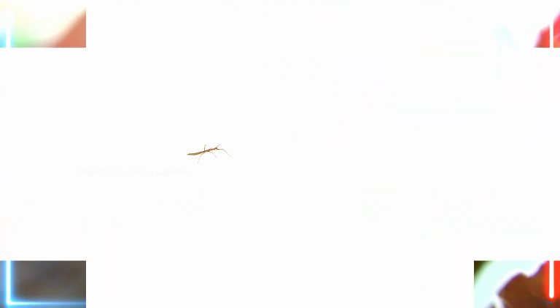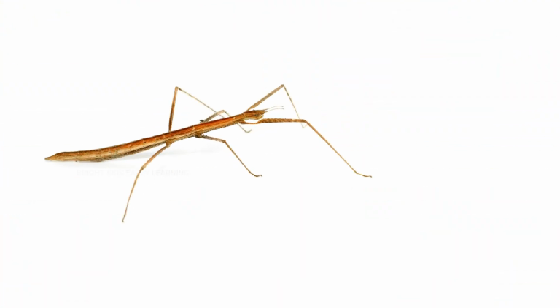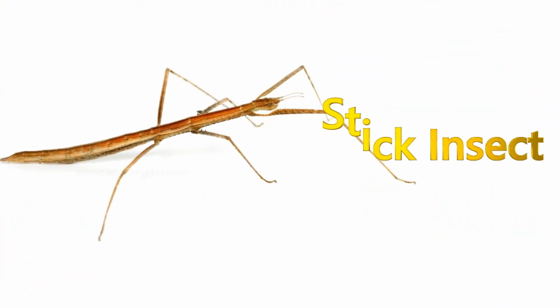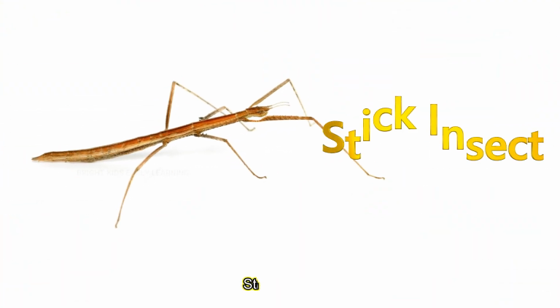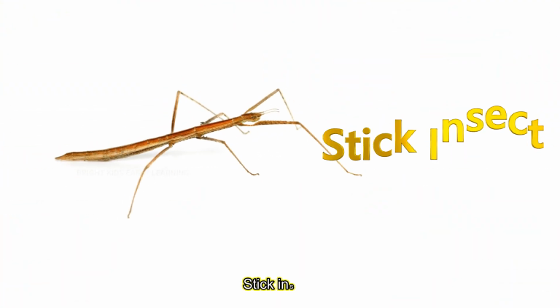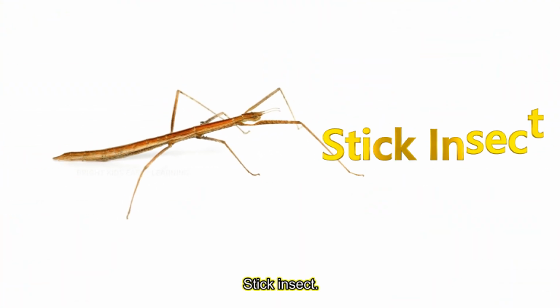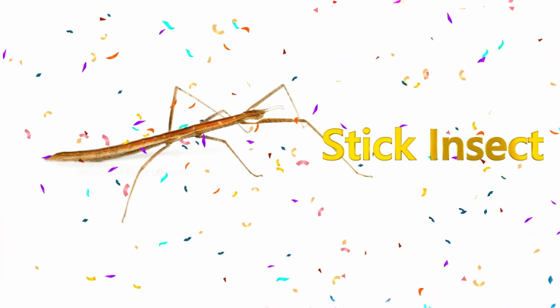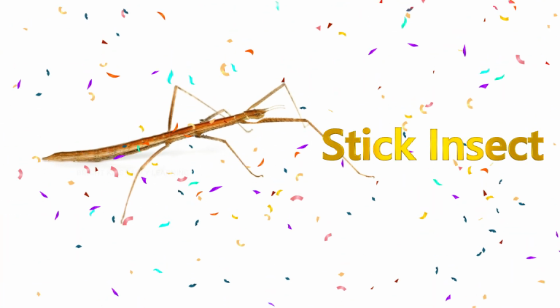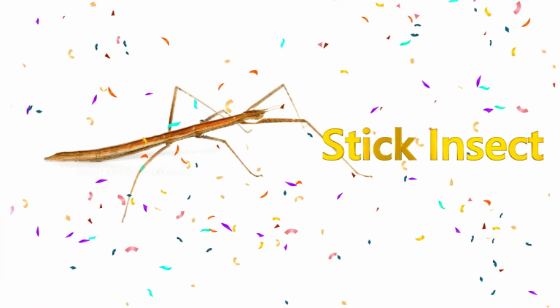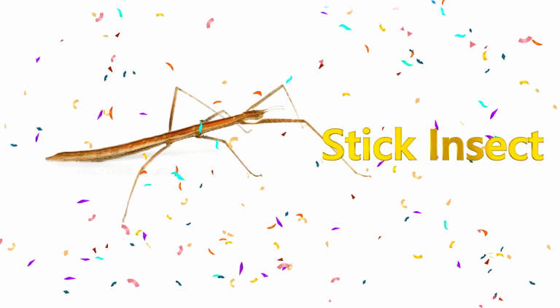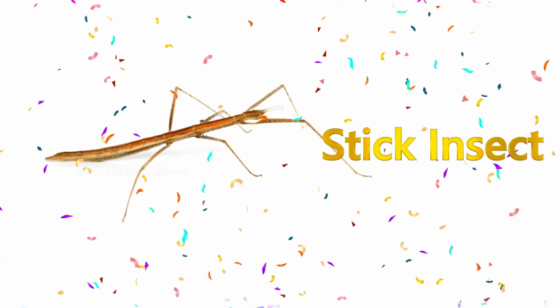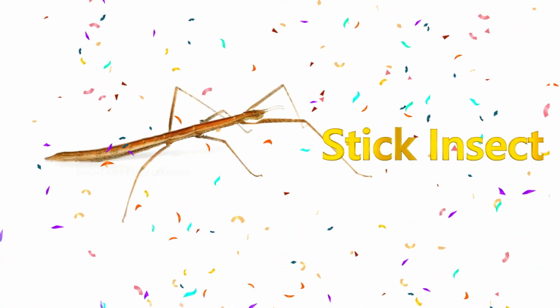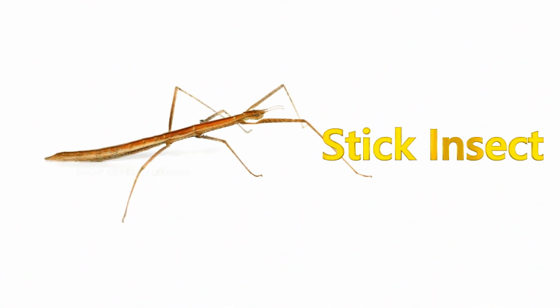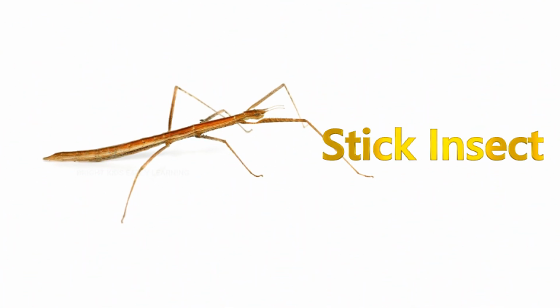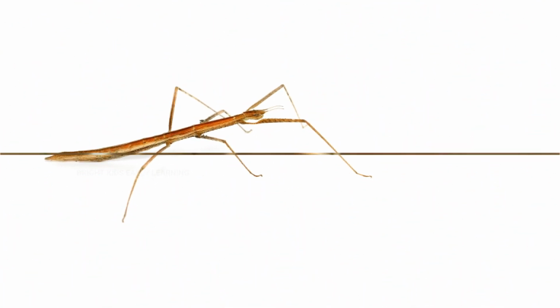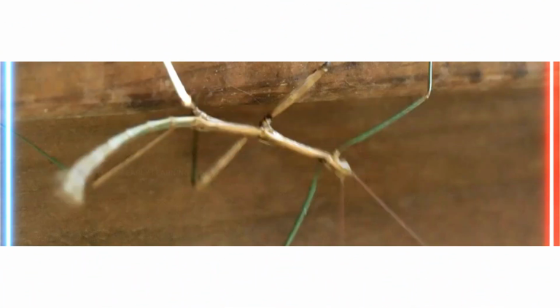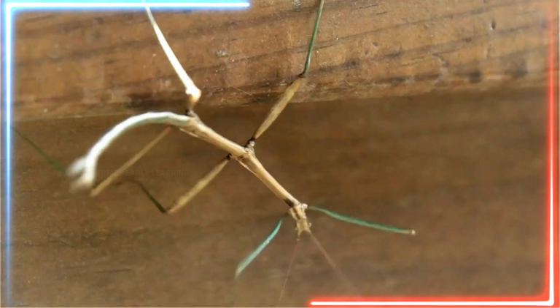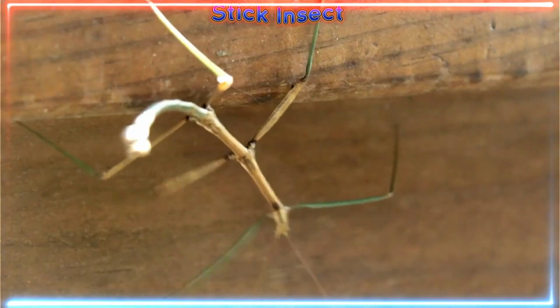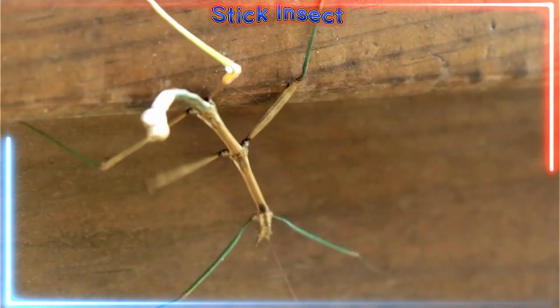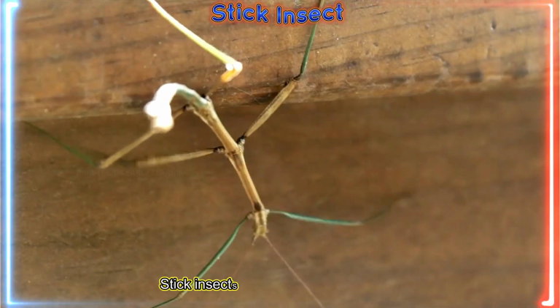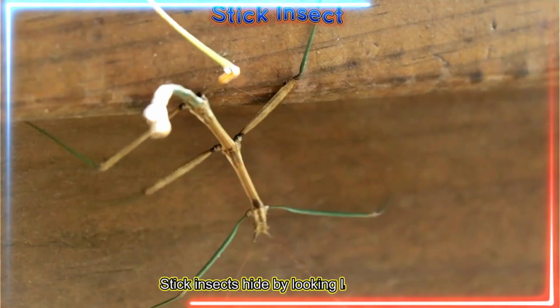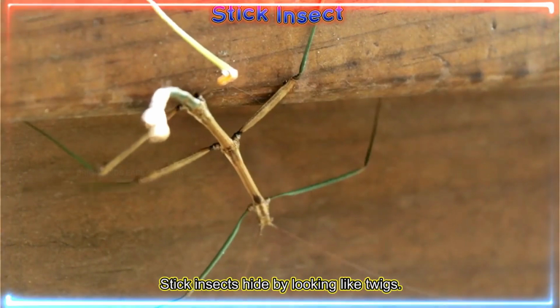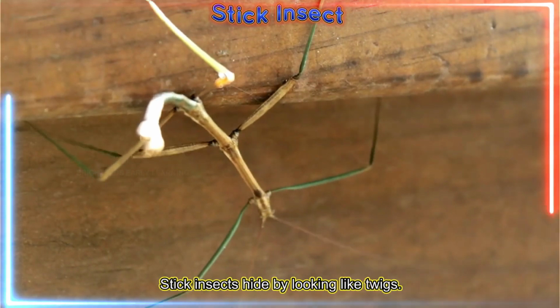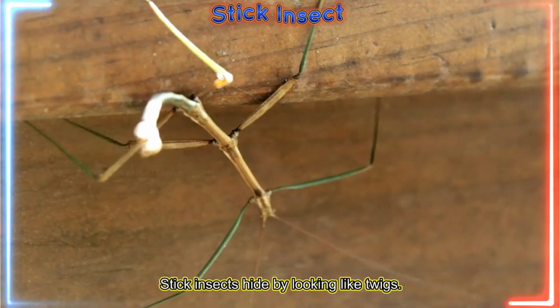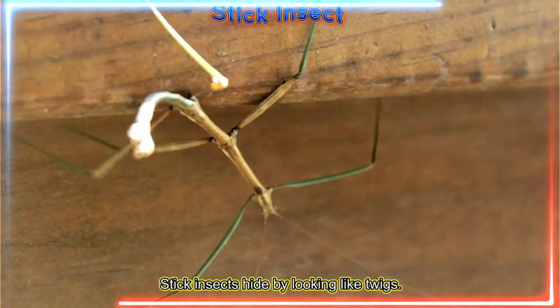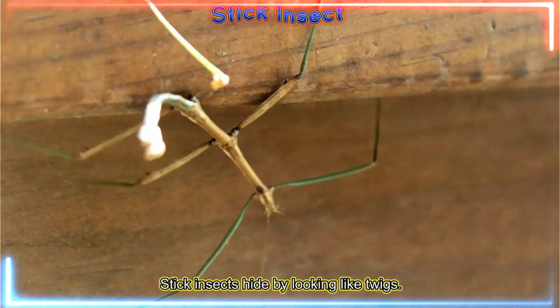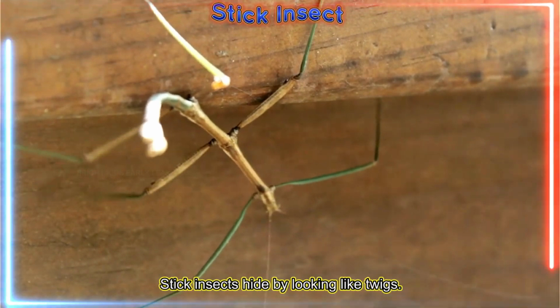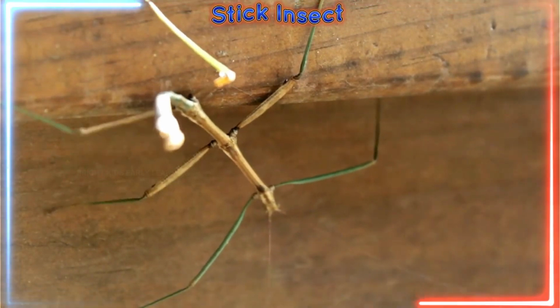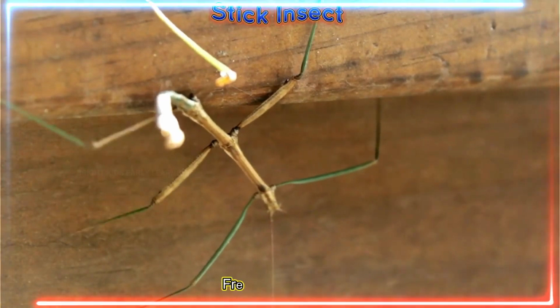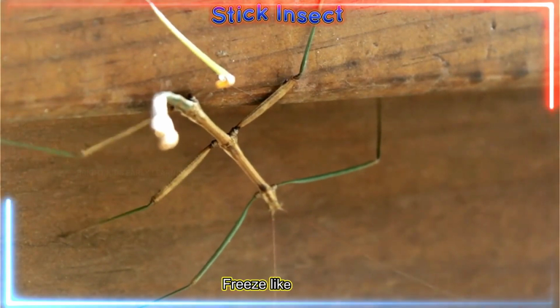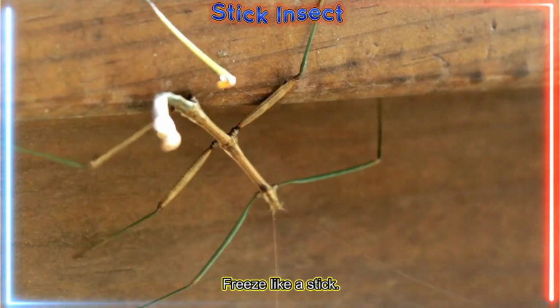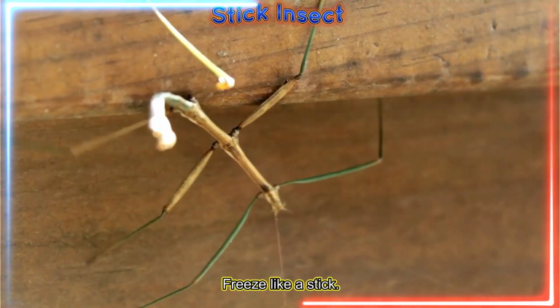Stick insect! Stick insects hide by looking like twigs. Freeze like a stick.